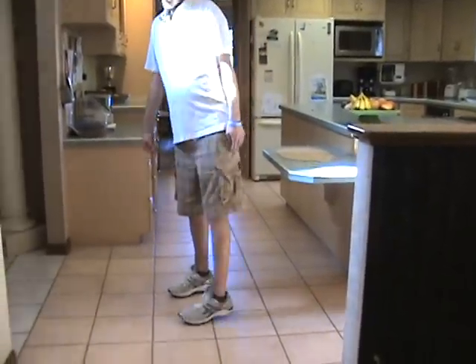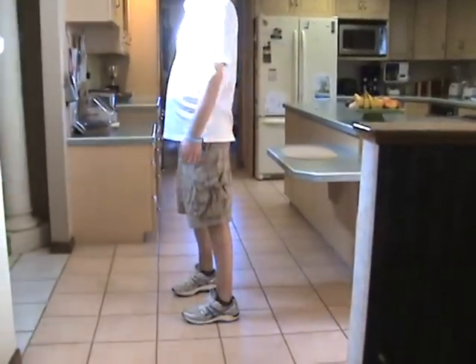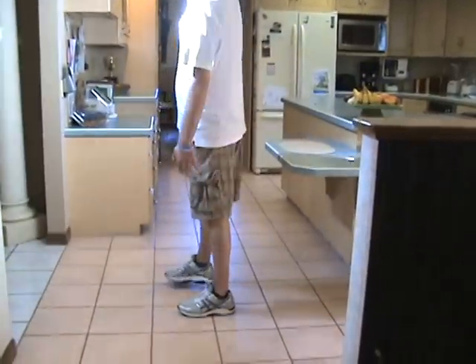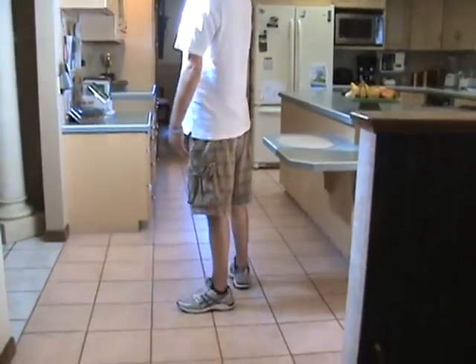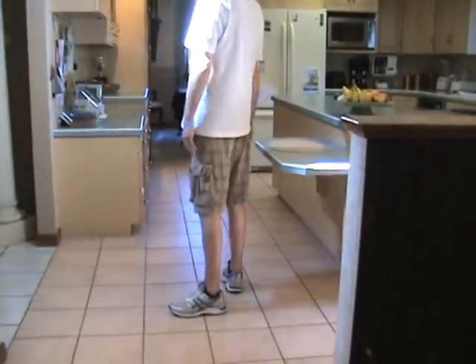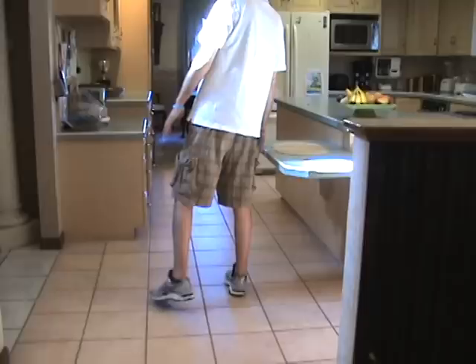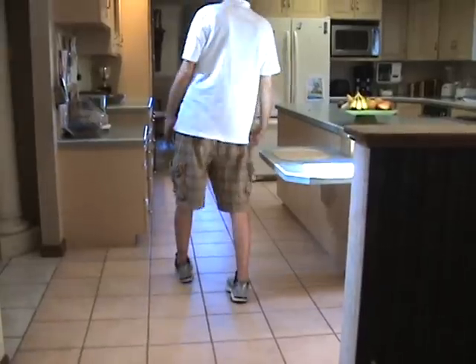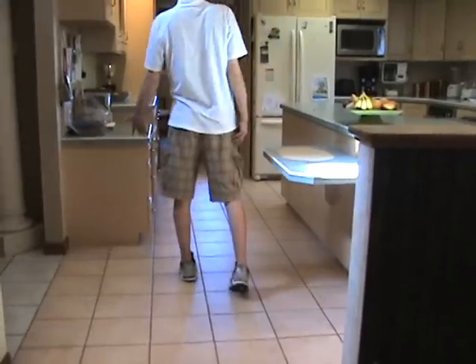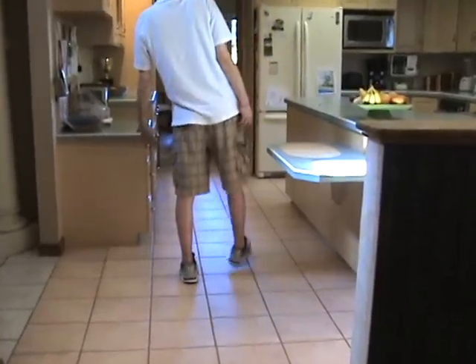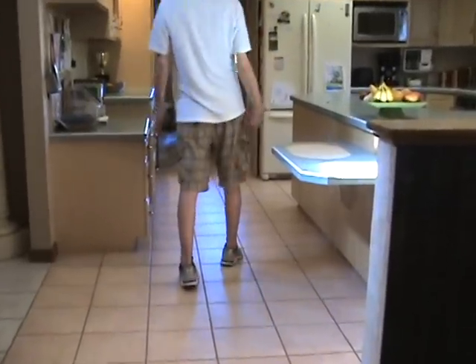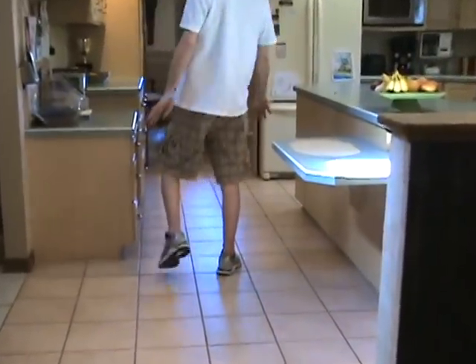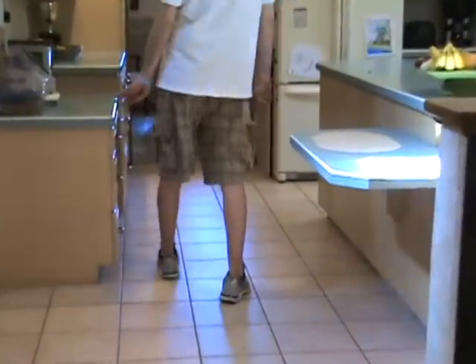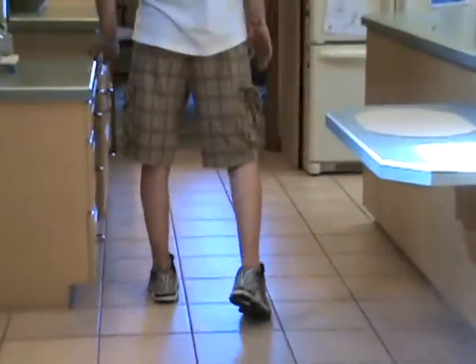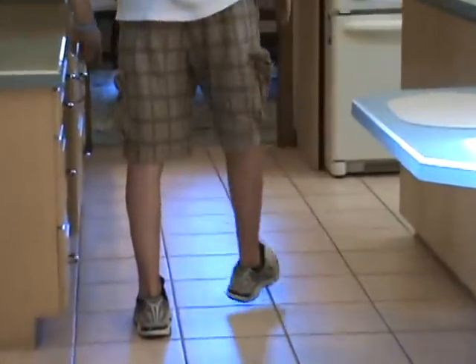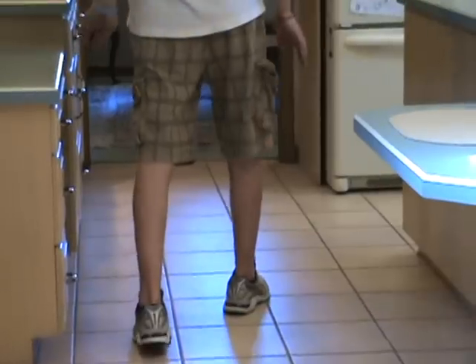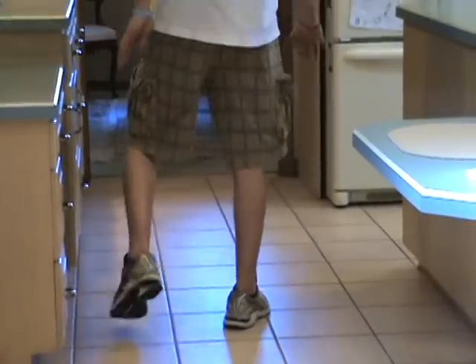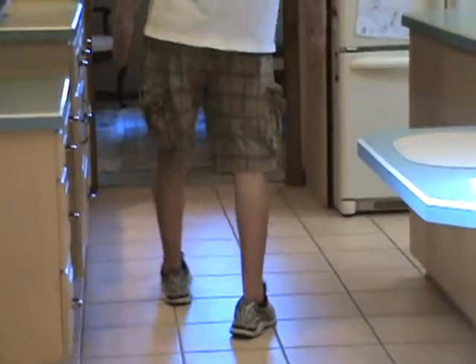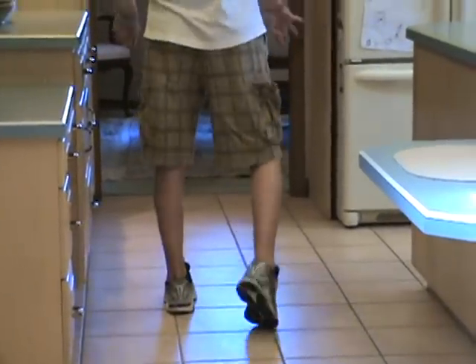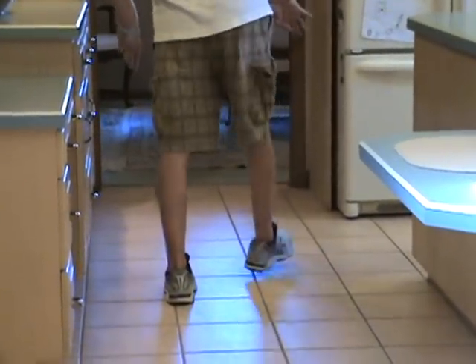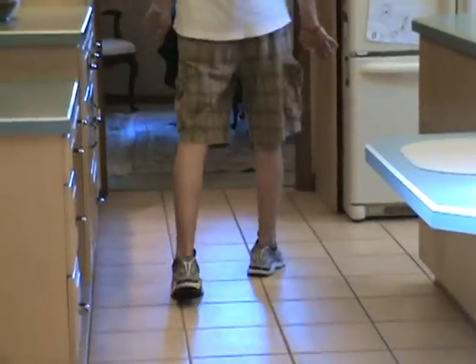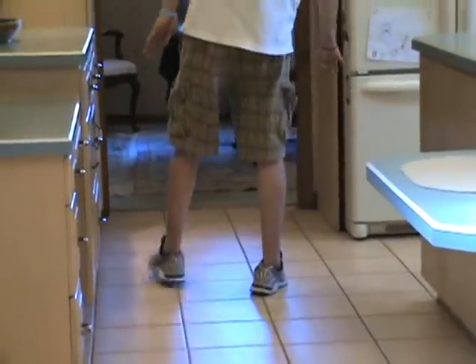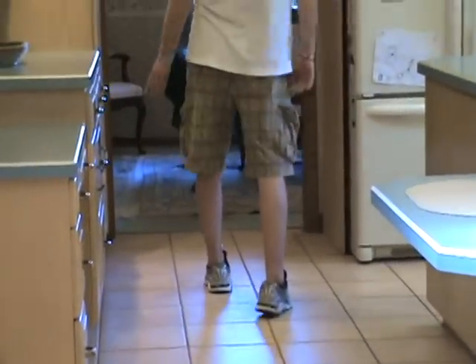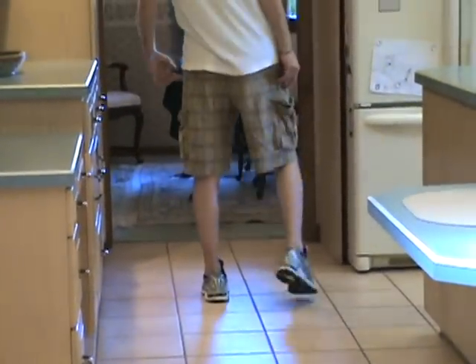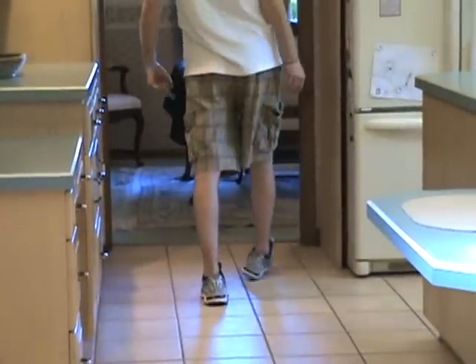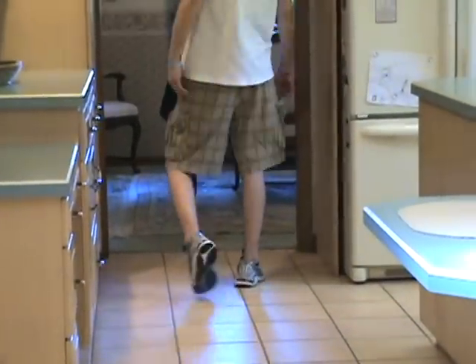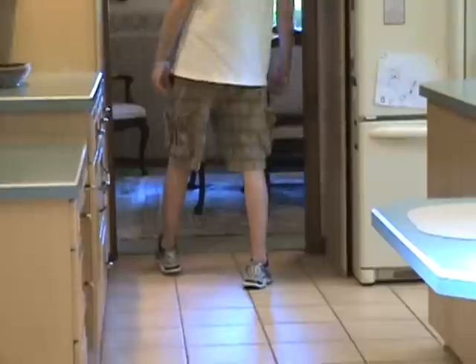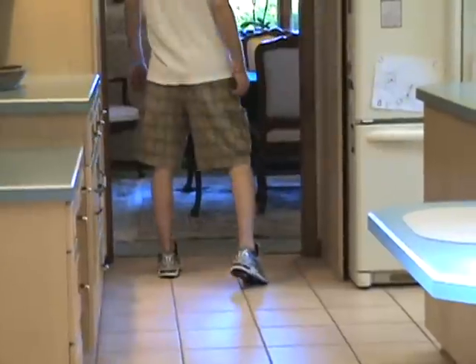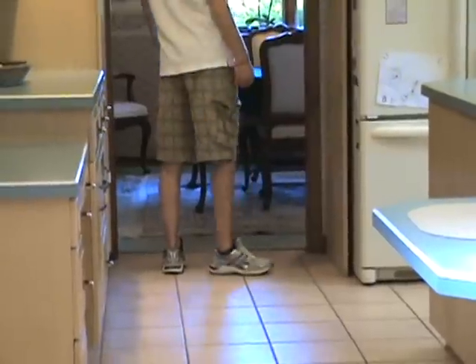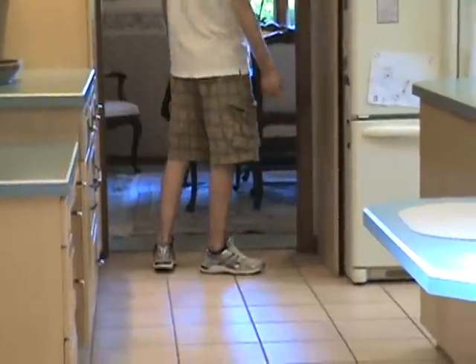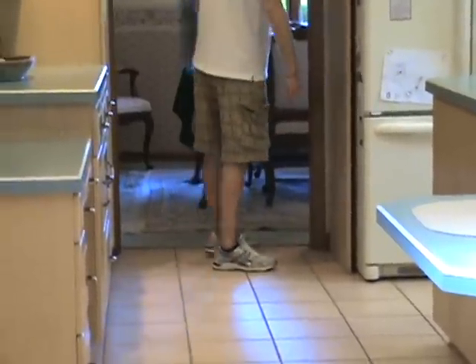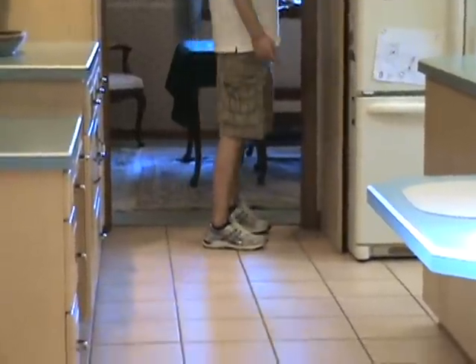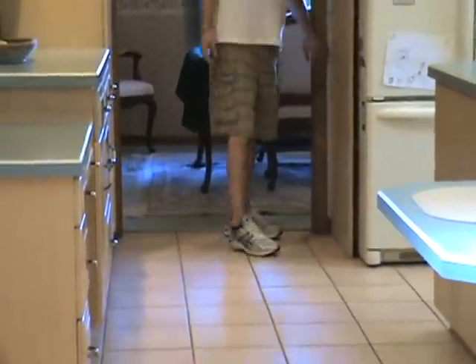Mainly, if you see, I'm landing more on the outsides of my feet. The ankle strength is not as strong to keep my feet in. I'll explain that when I turn back around so you can see what I'm talking about.